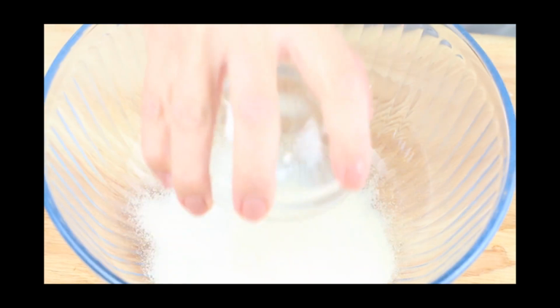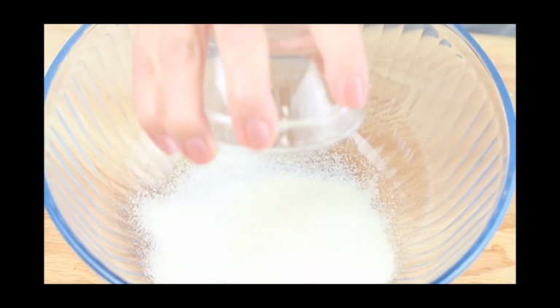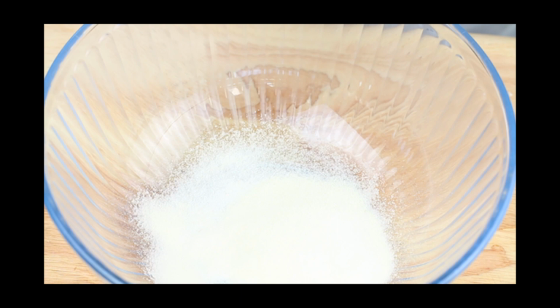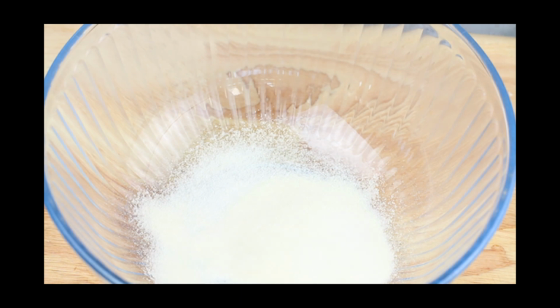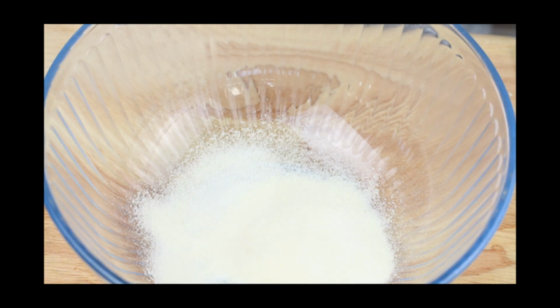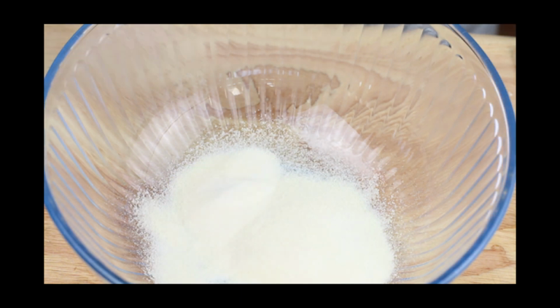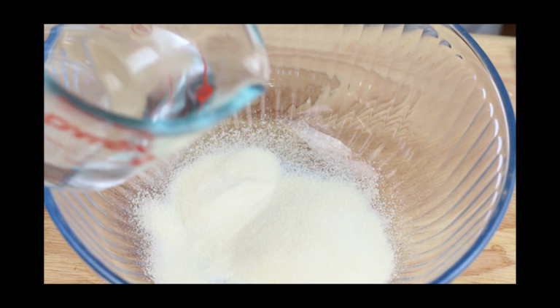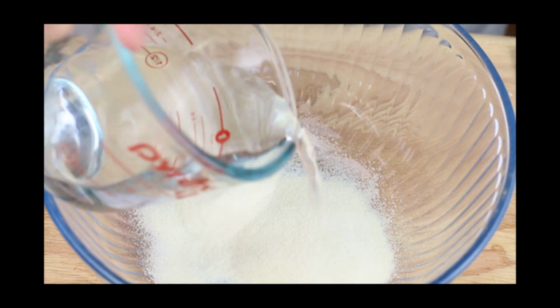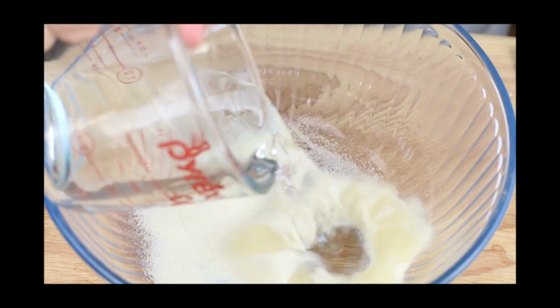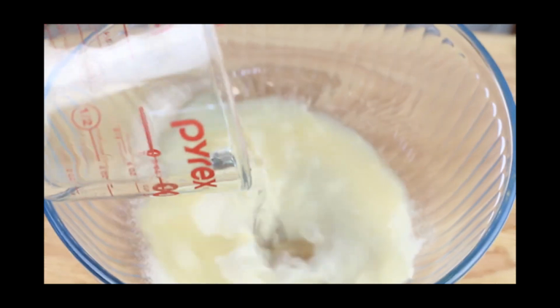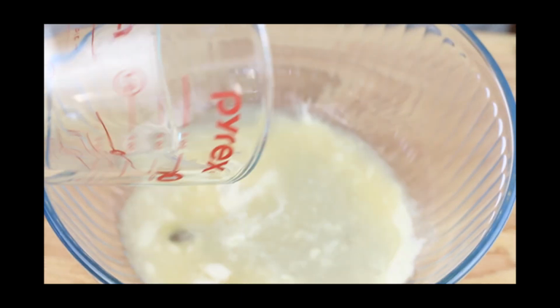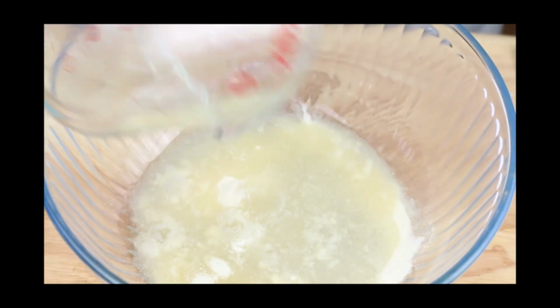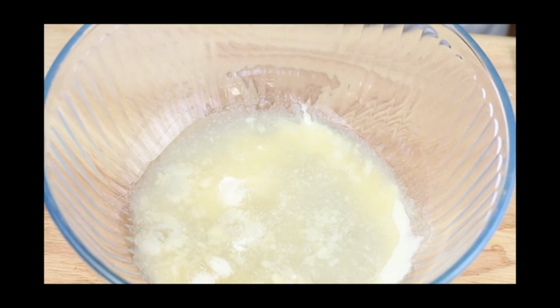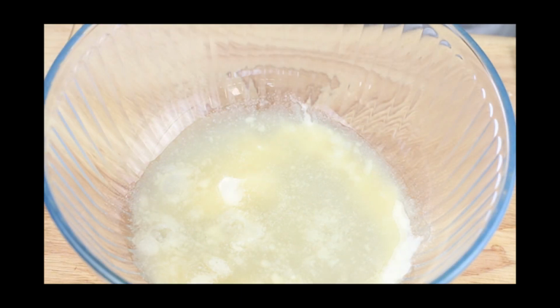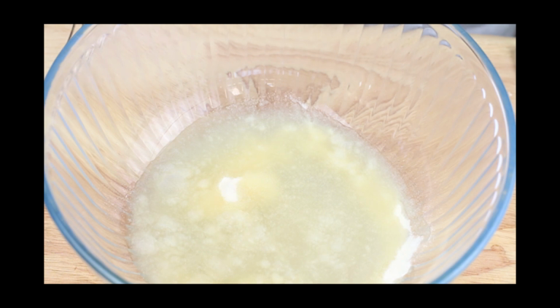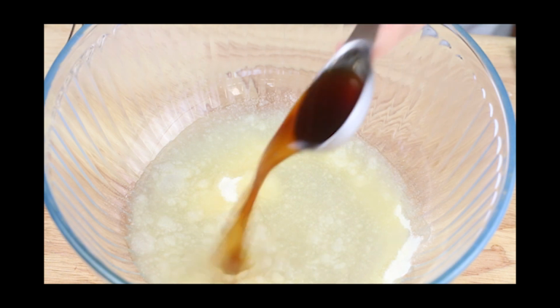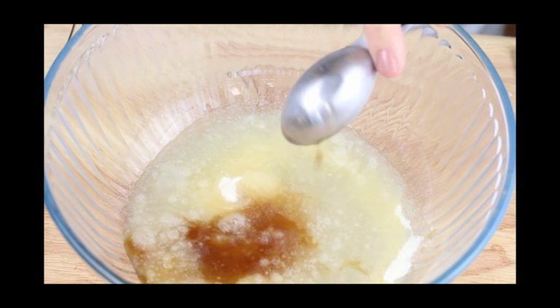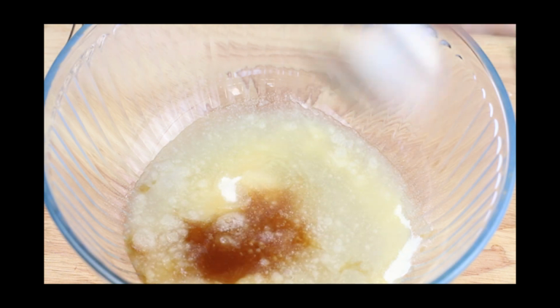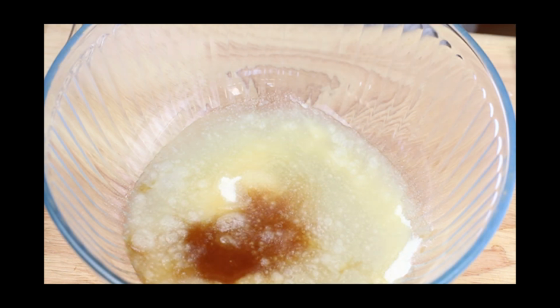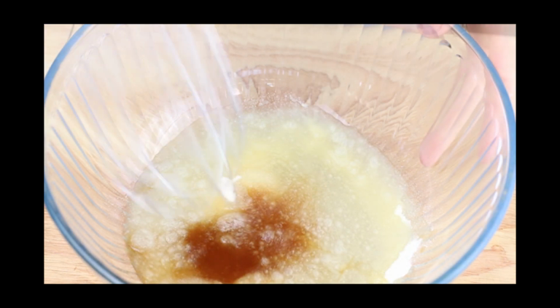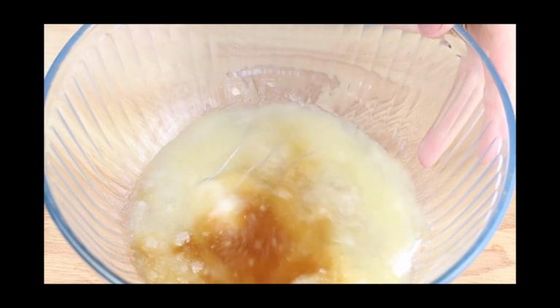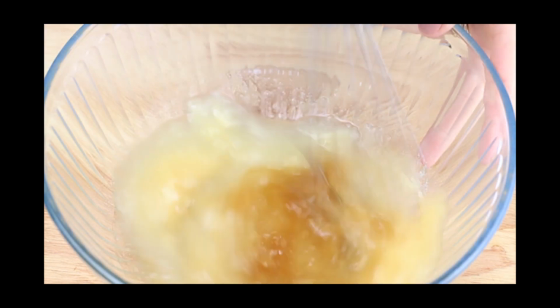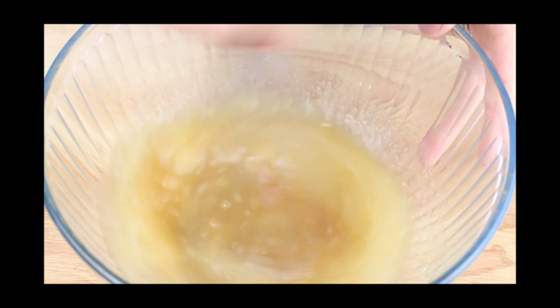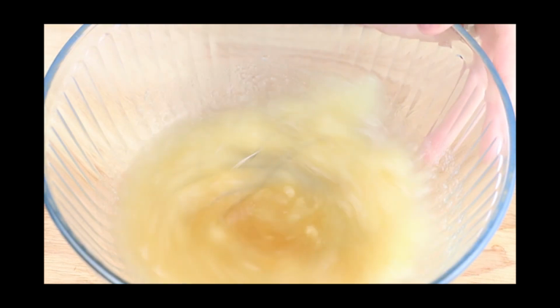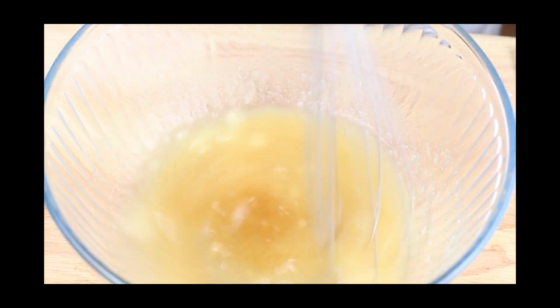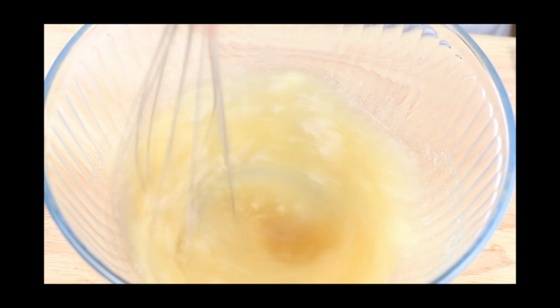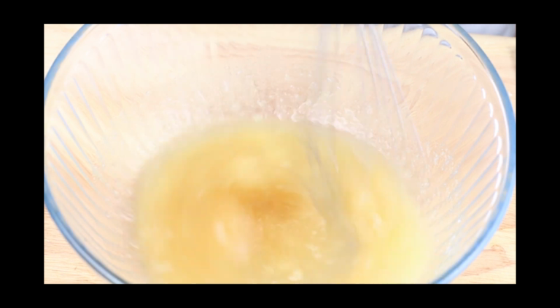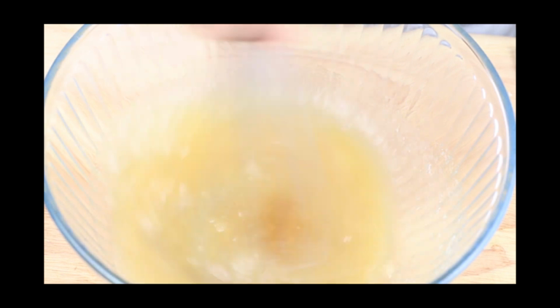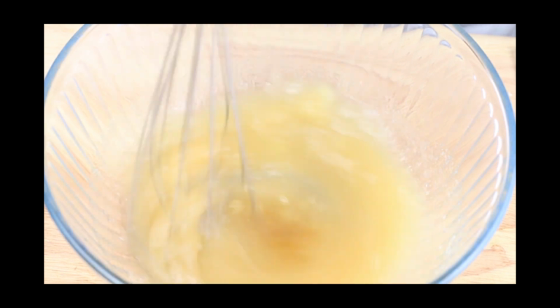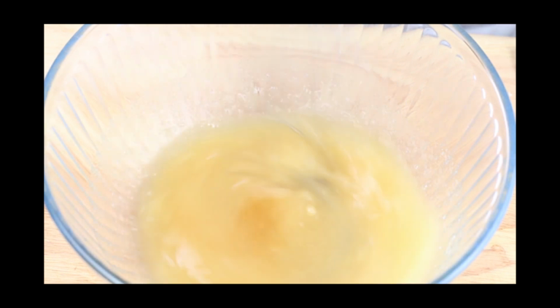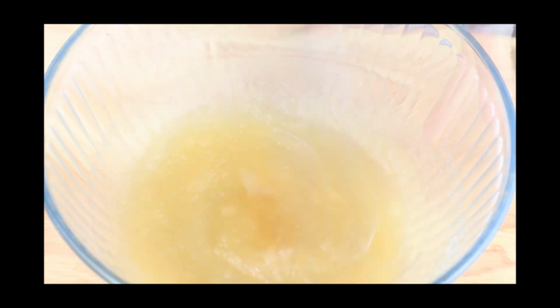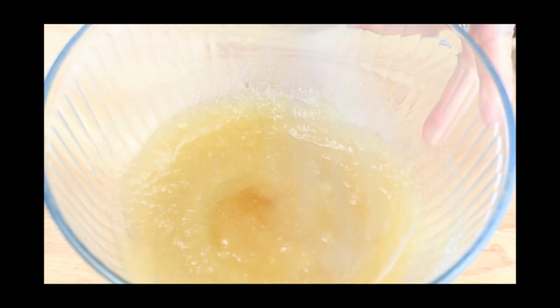For the marshmallows, start with 3 tablespoons of gelatin and dissolve it in half a cup of cold water plus a tablespoon of vanilla. Whisk it all together until it looks like applesauce, then set it aside so you can work on the rest of the marshmallow ingredients.